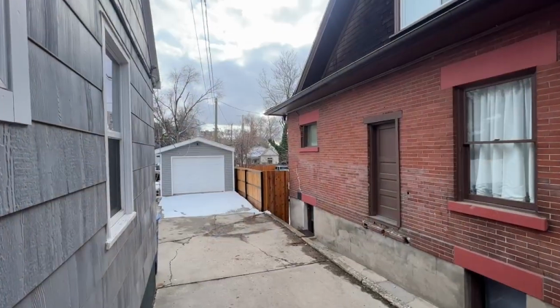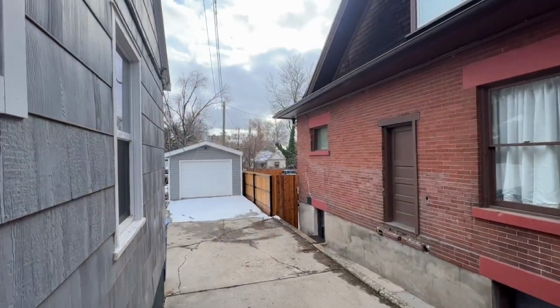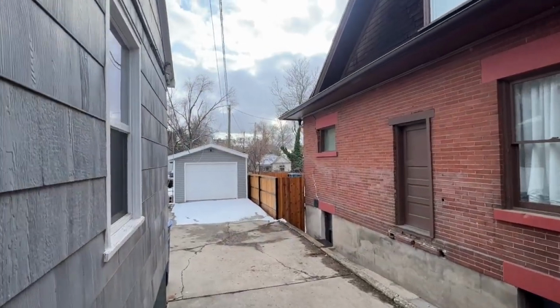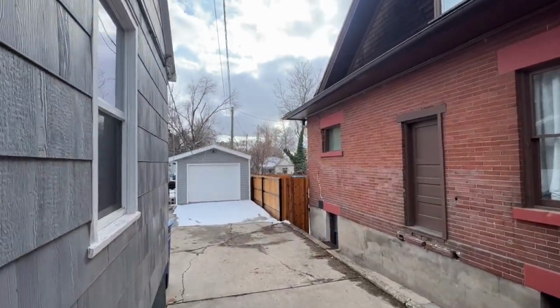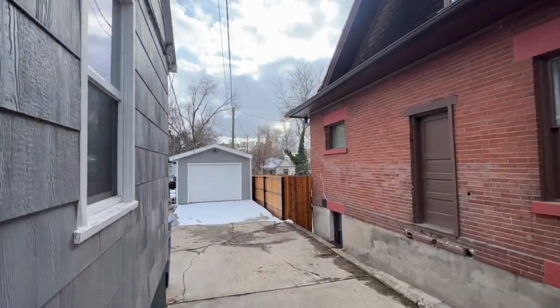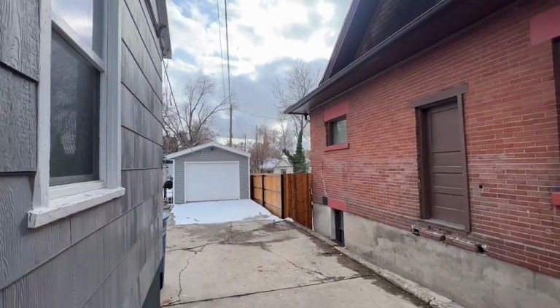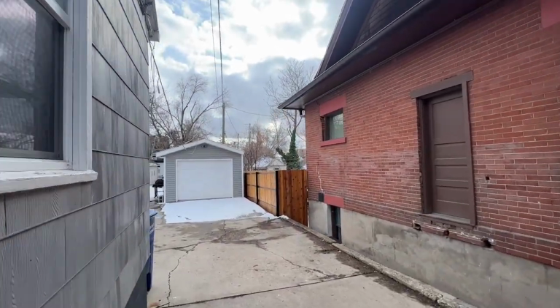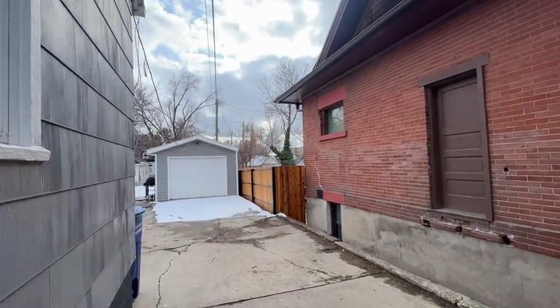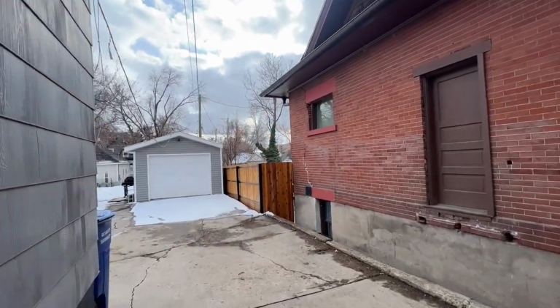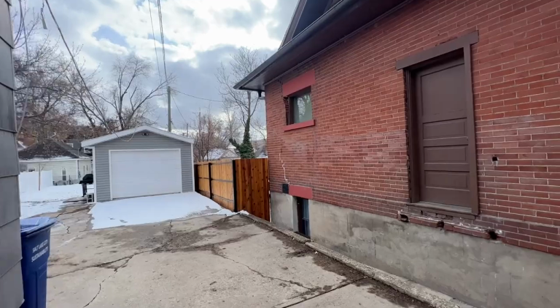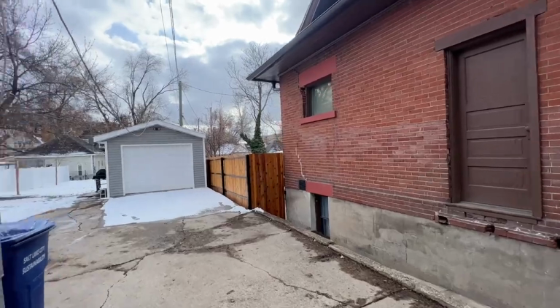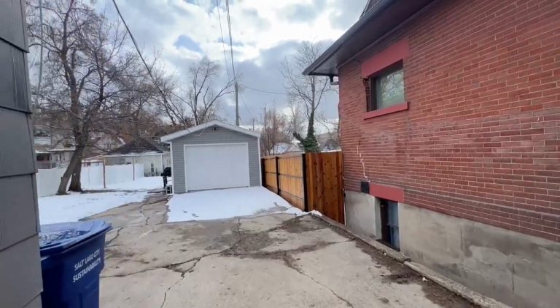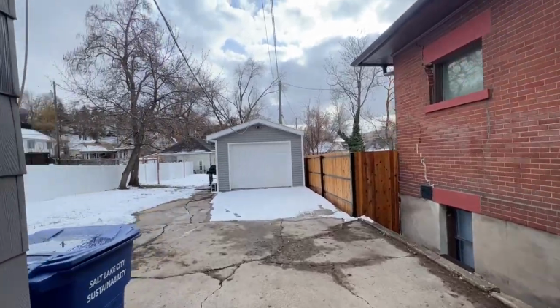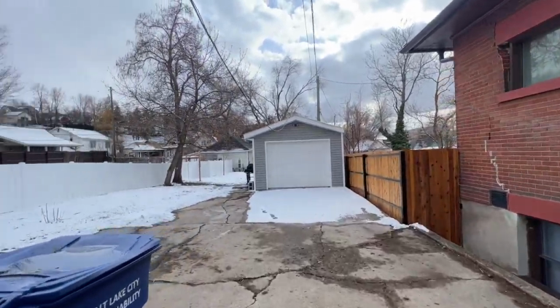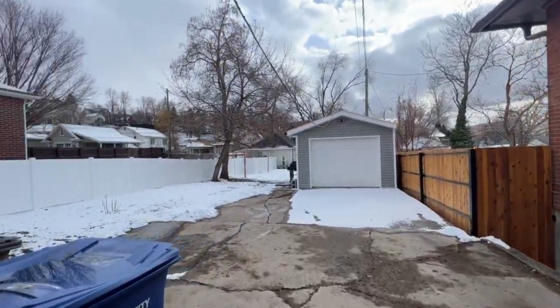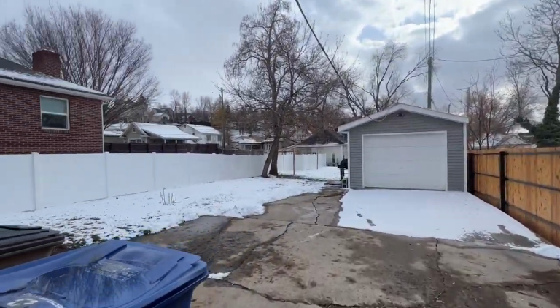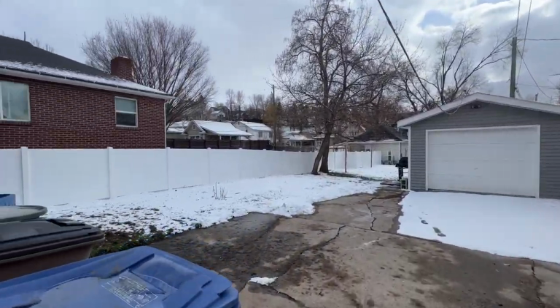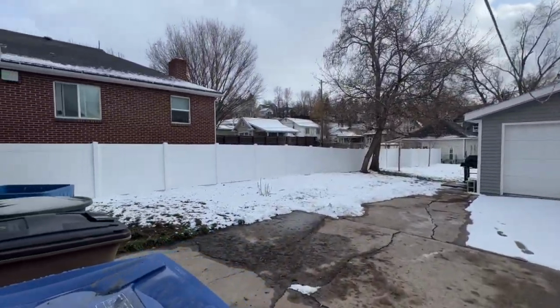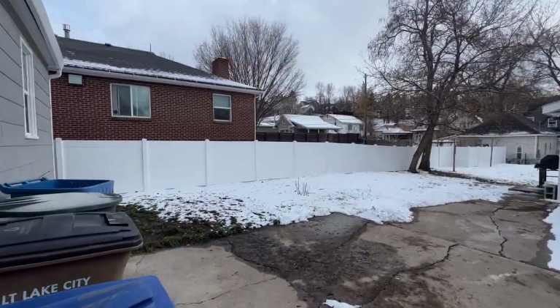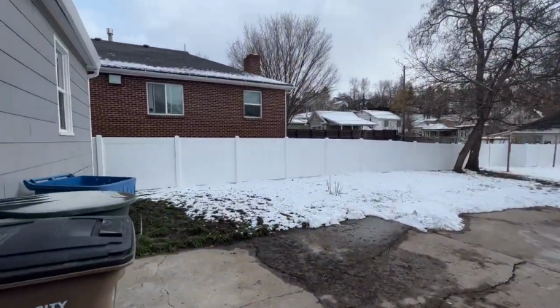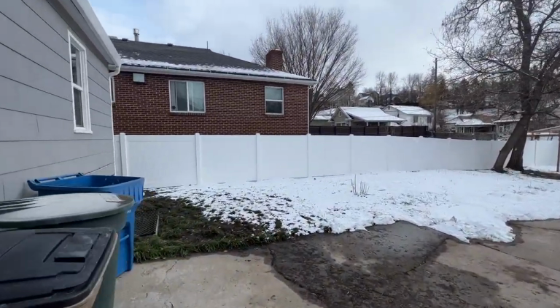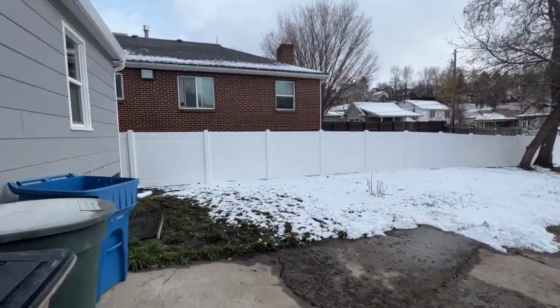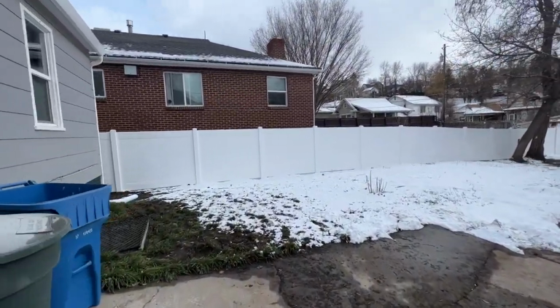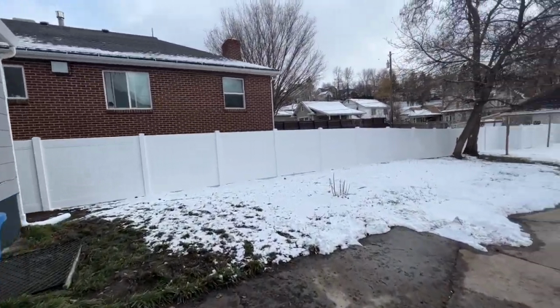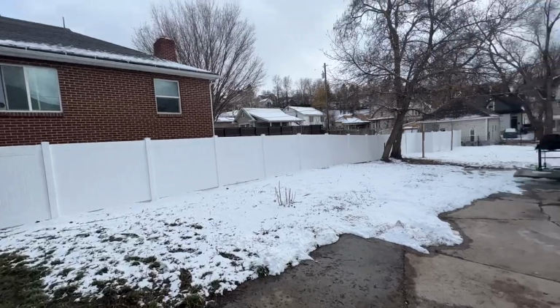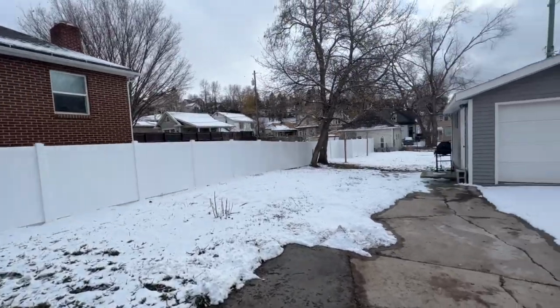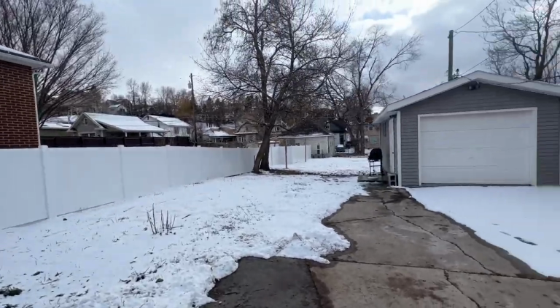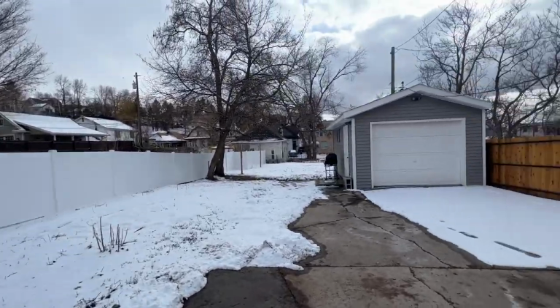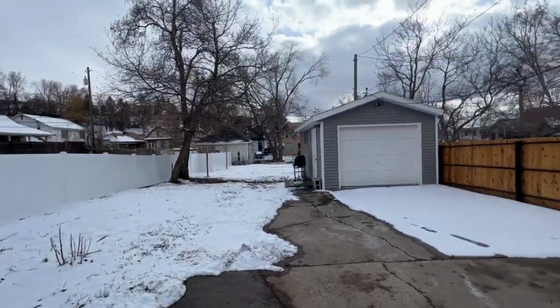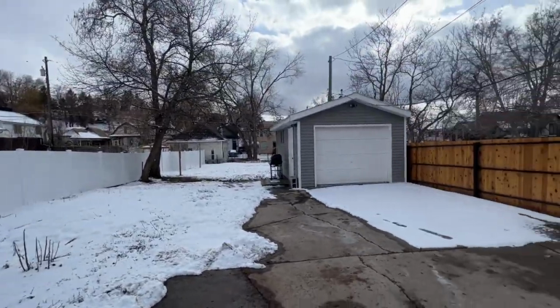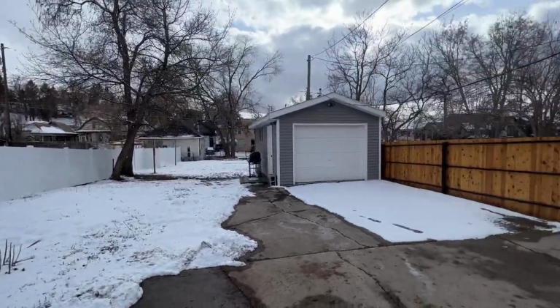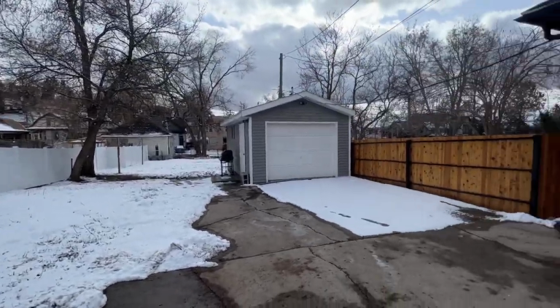This is a great backyard. It goes back pretty far and you've got your one car garage right there.